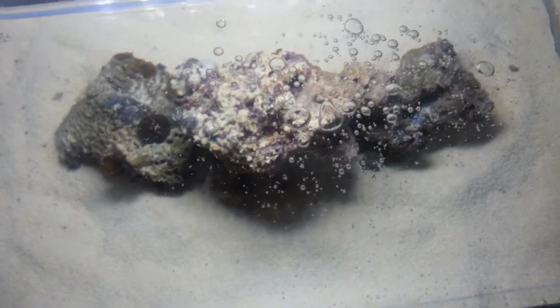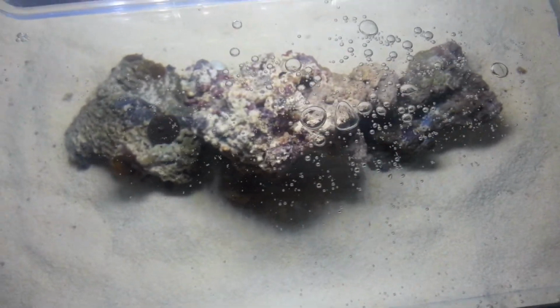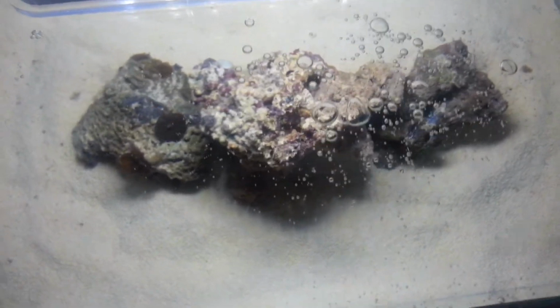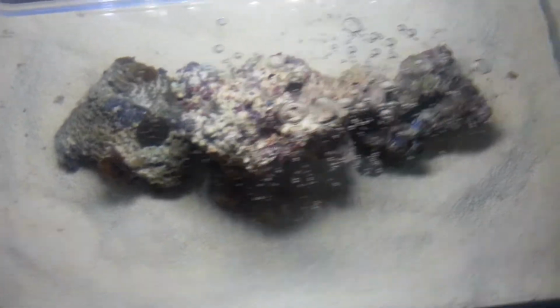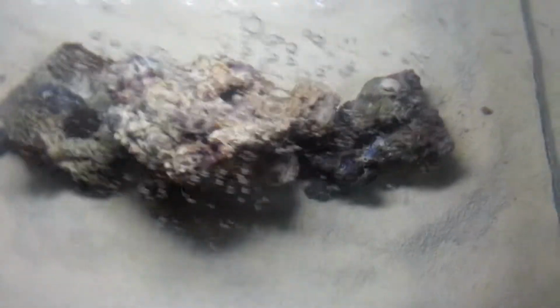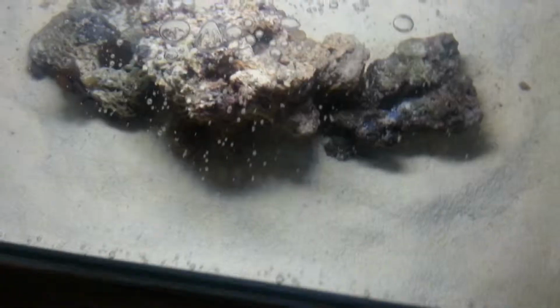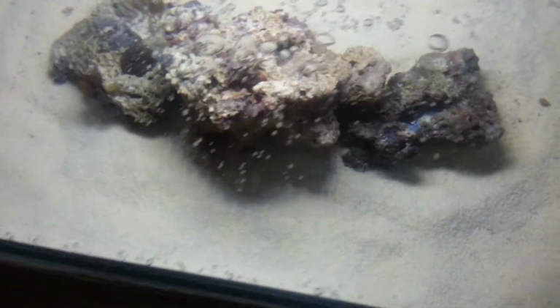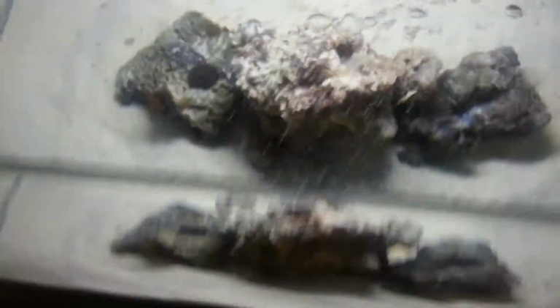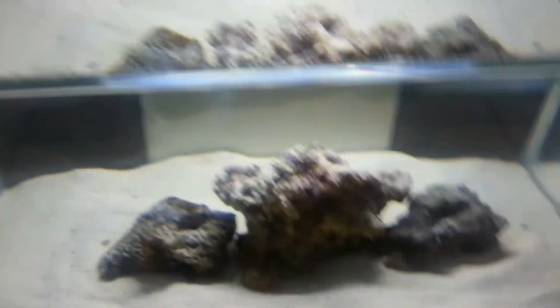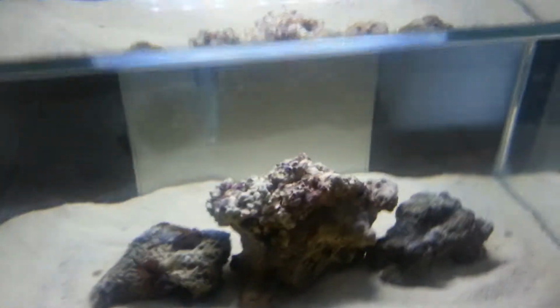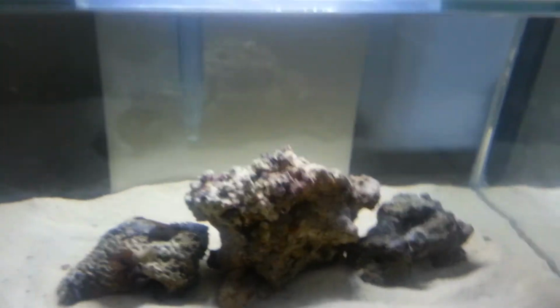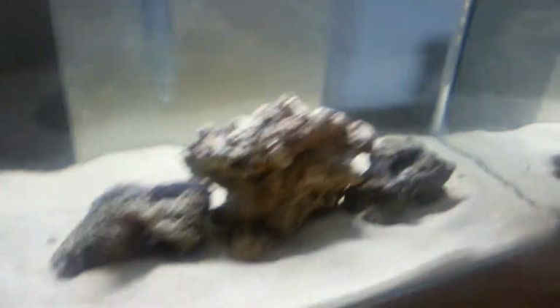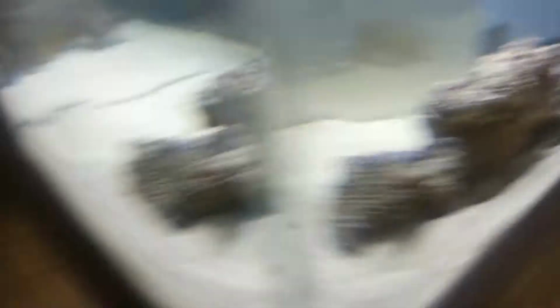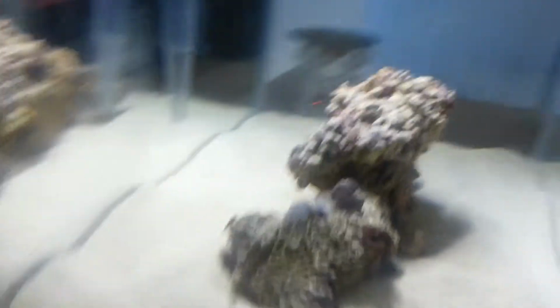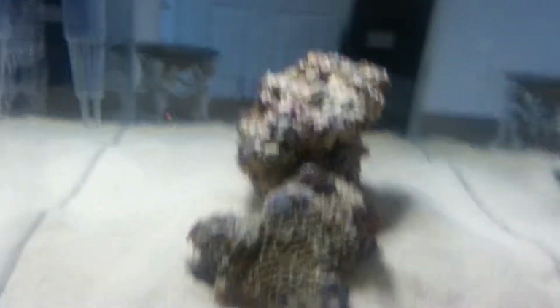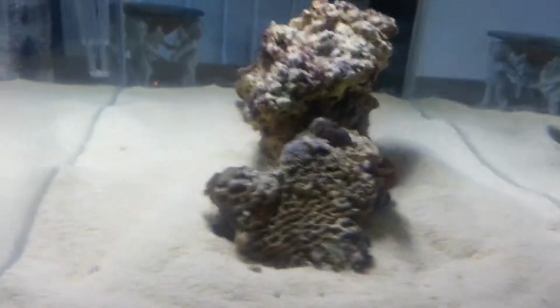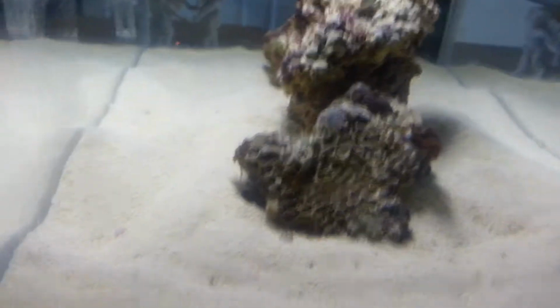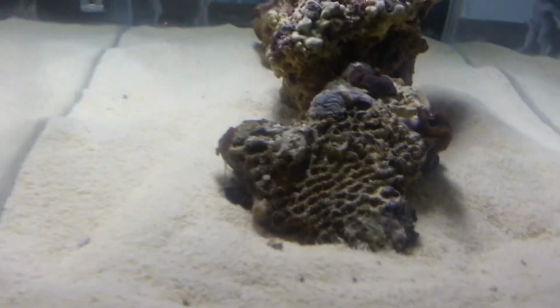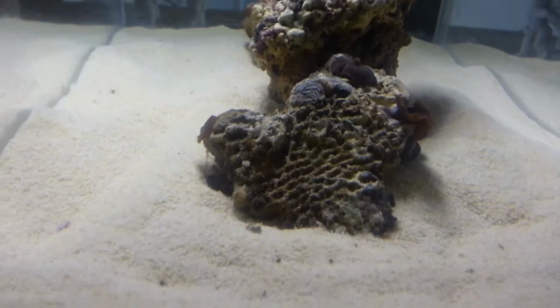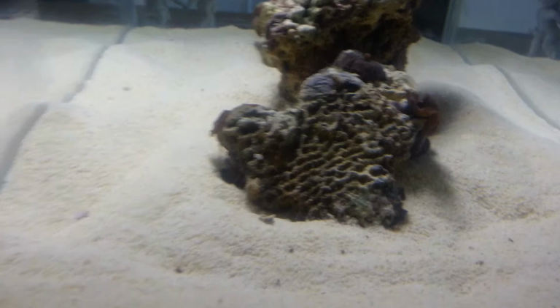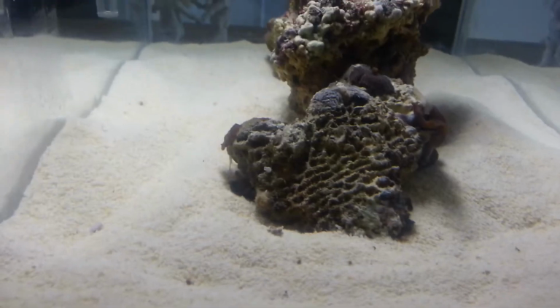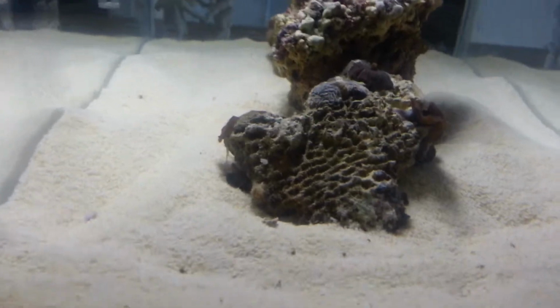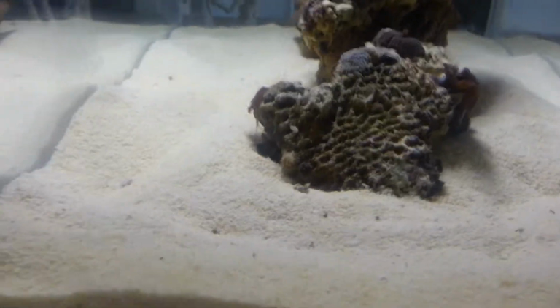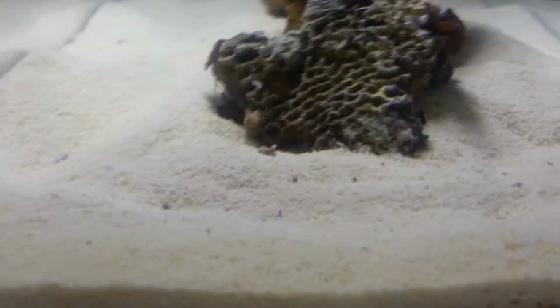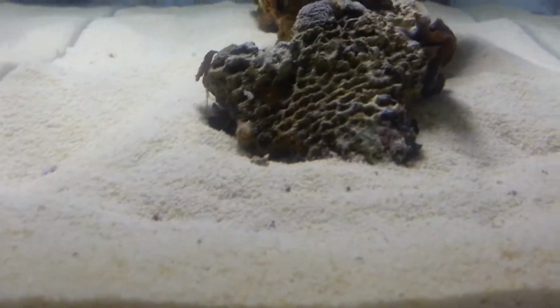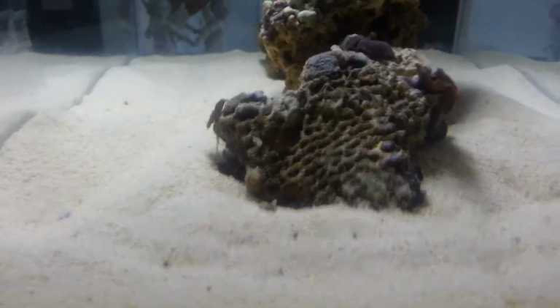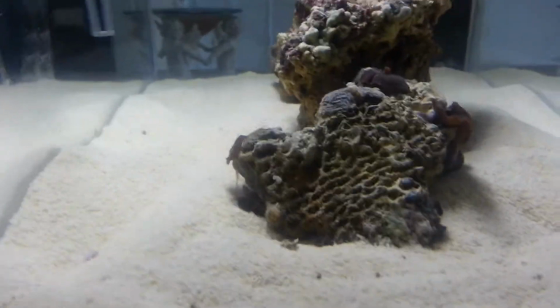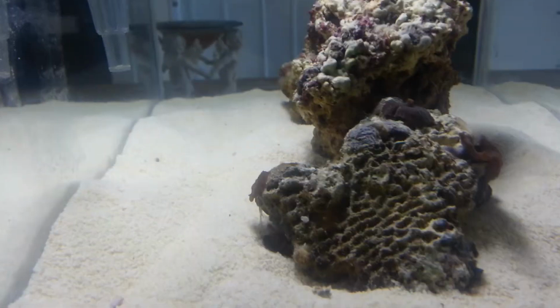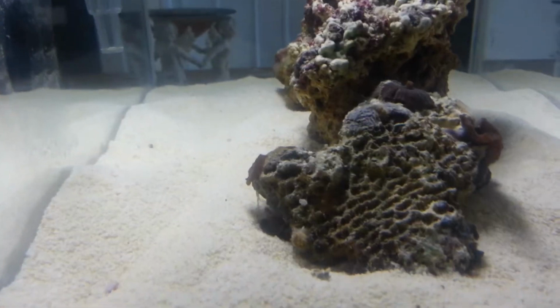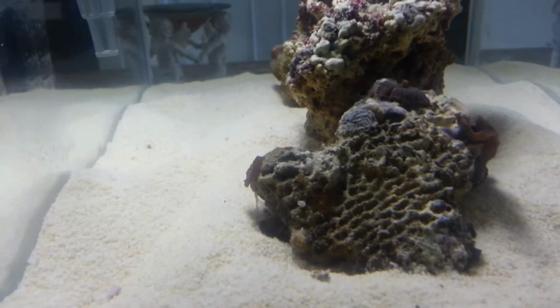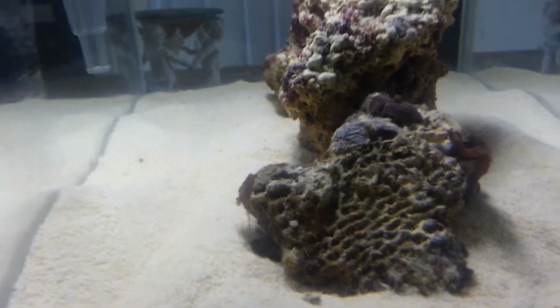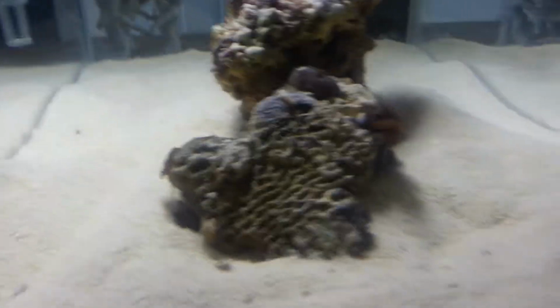The next step is I've decided I'm going to get some more rock, because it's just not big enough — it needs a little bit more. Also, what came out overnight is a snail and a little crab.